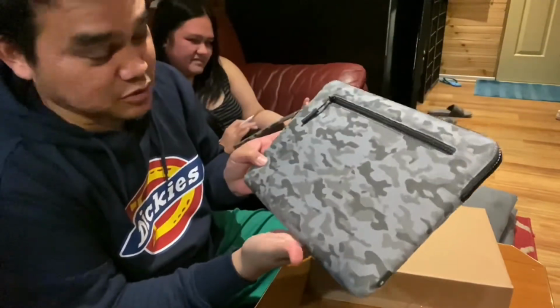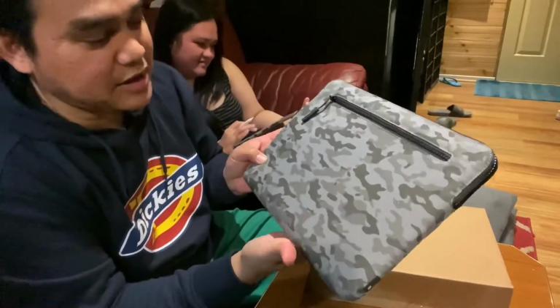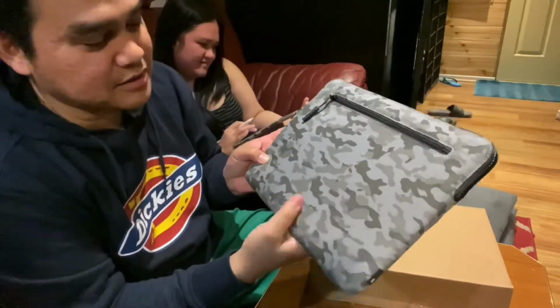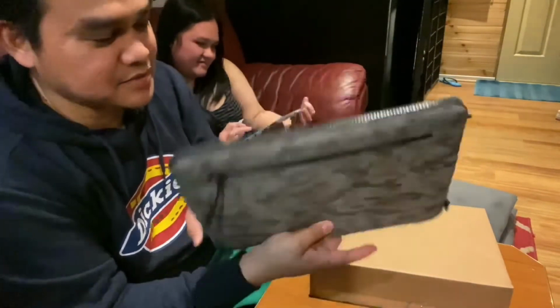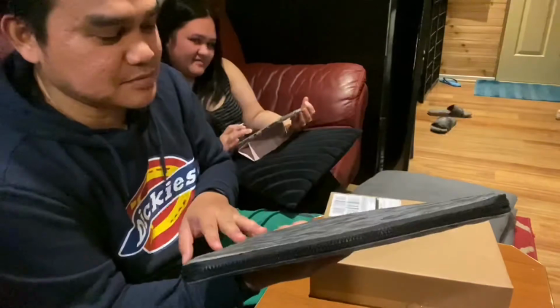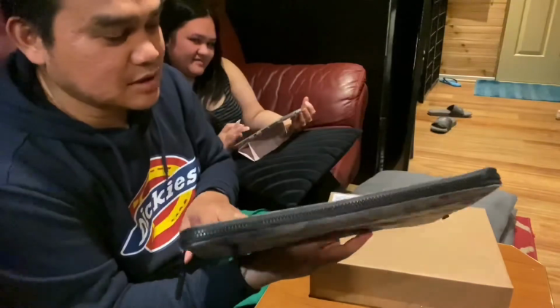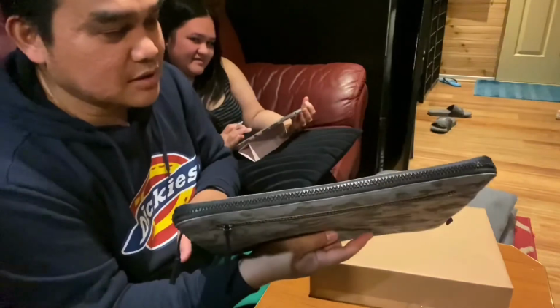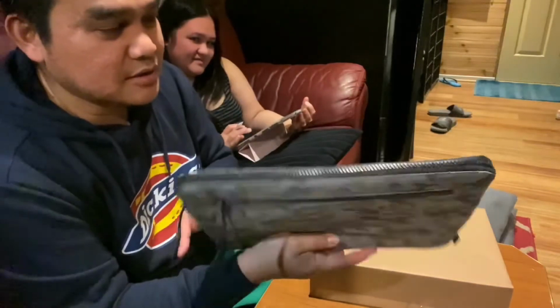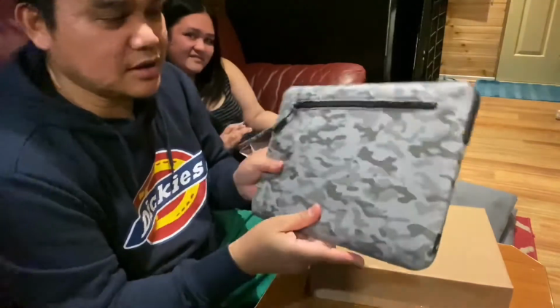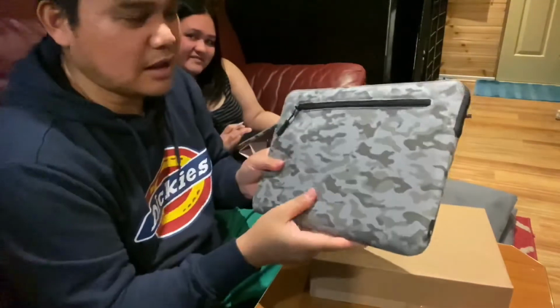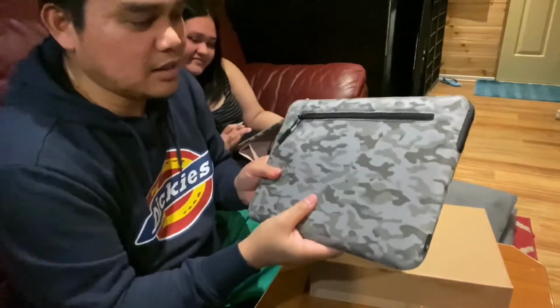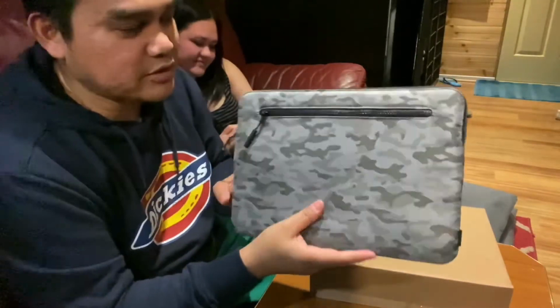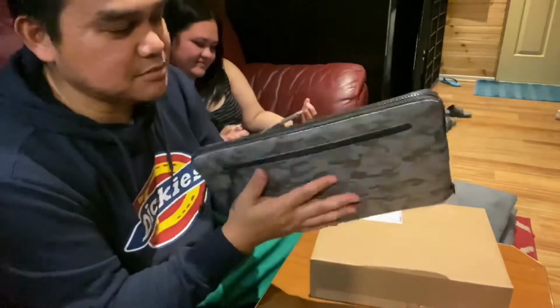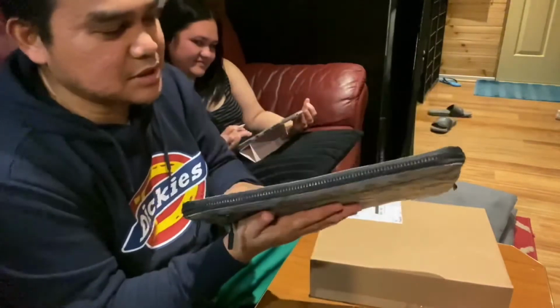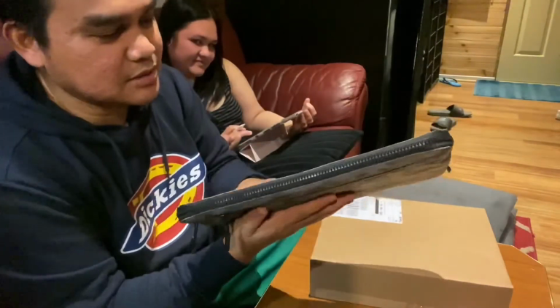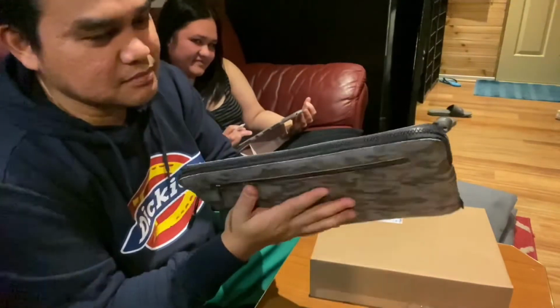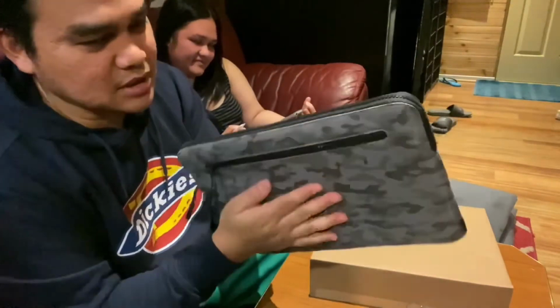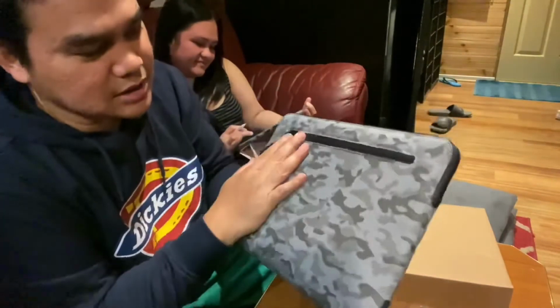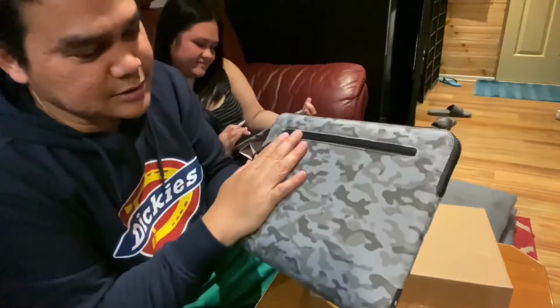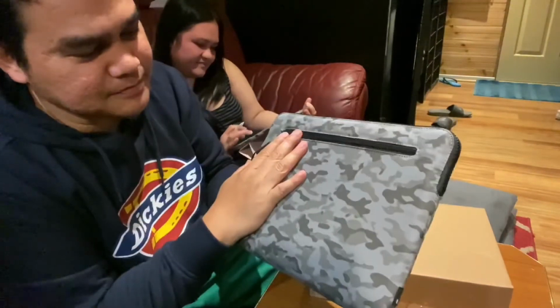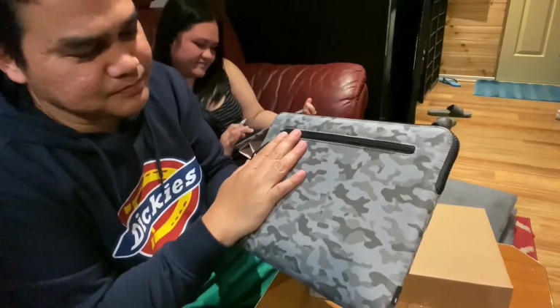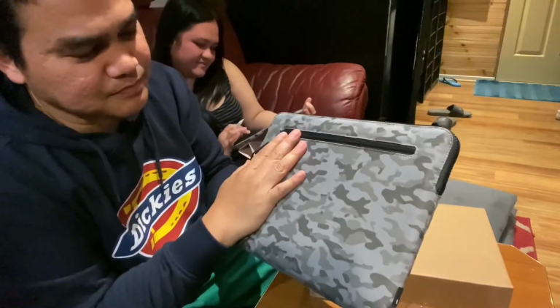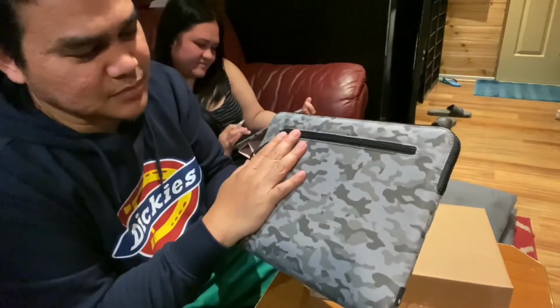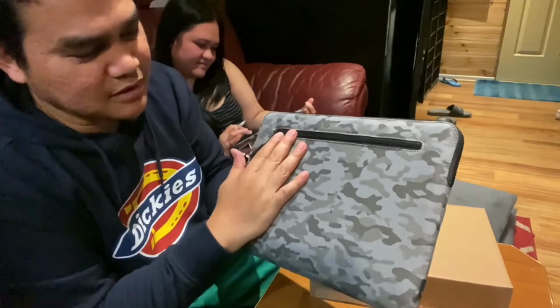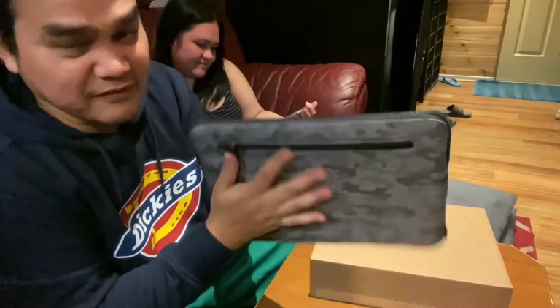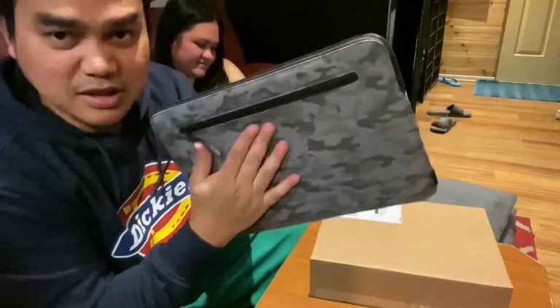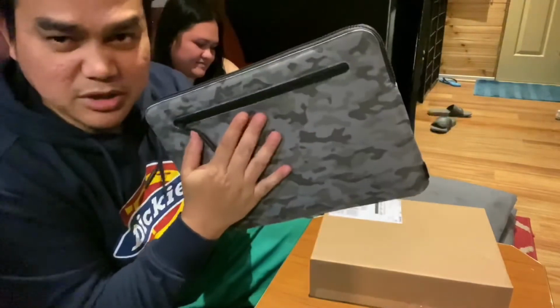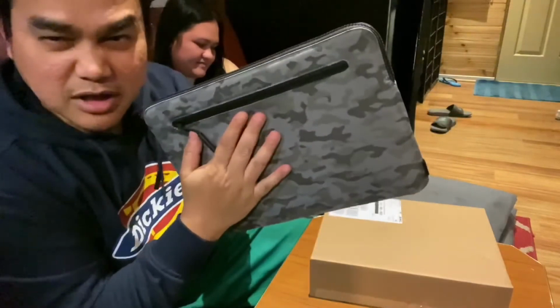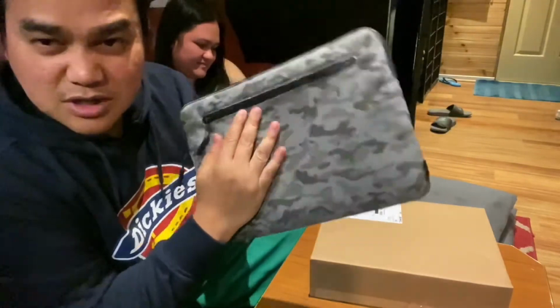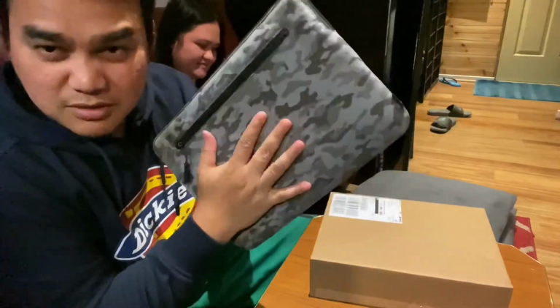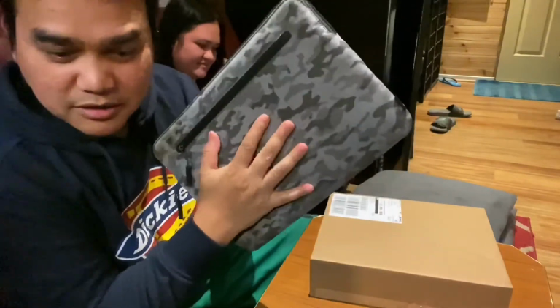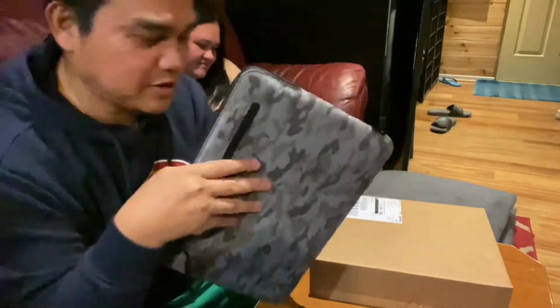It comes in camo yellow, green, and gray. I love the green, but I fell in love with the gray, so I got the gray one.